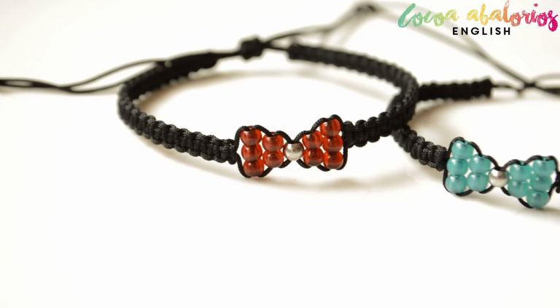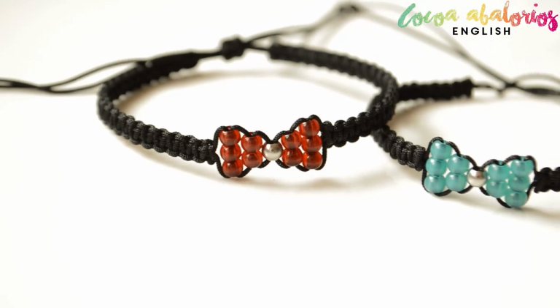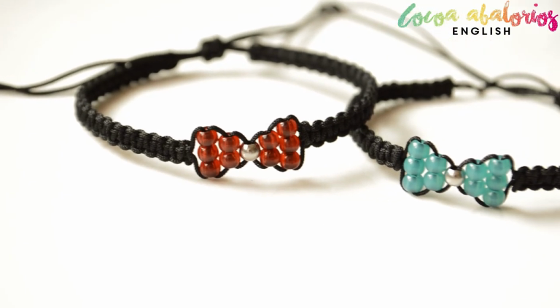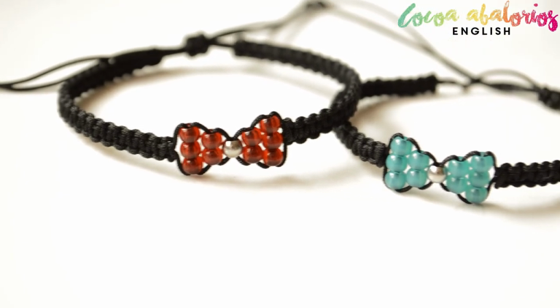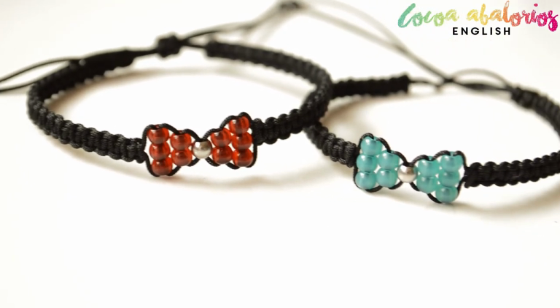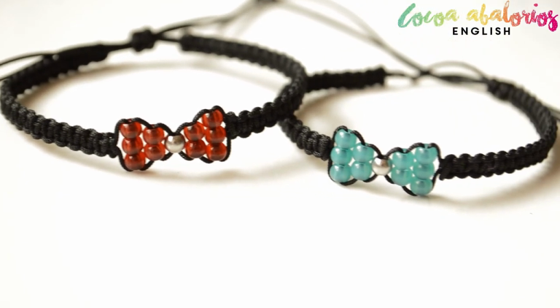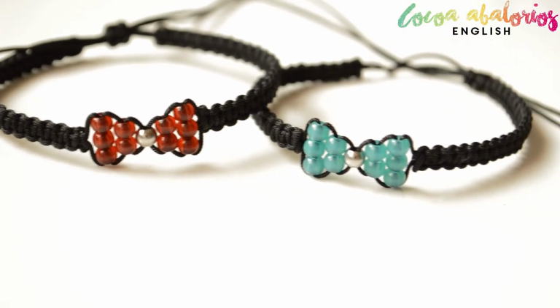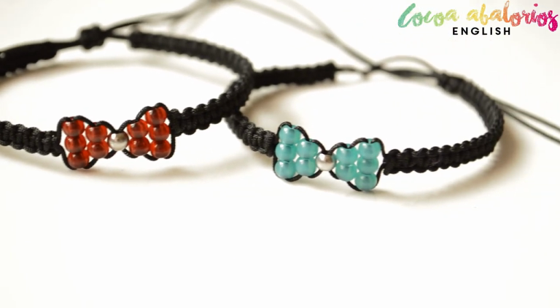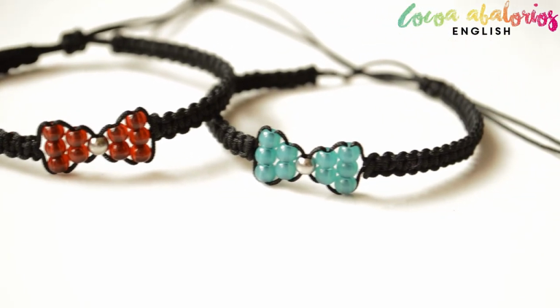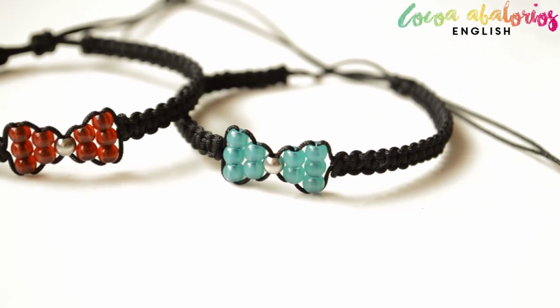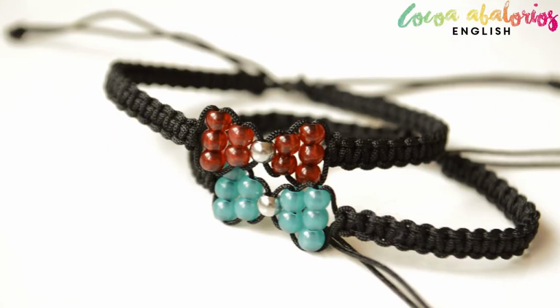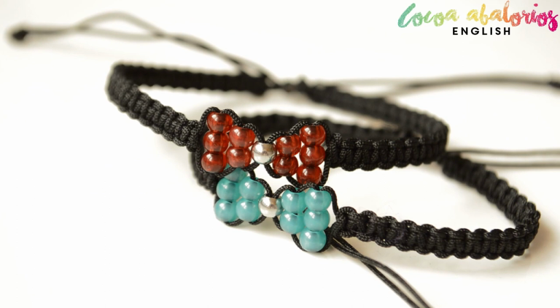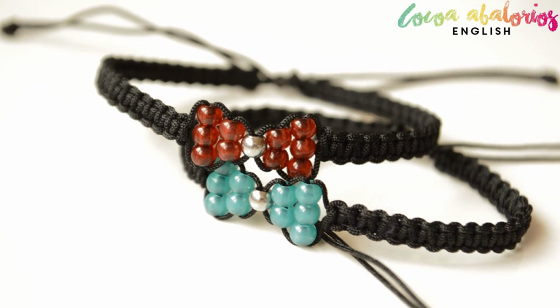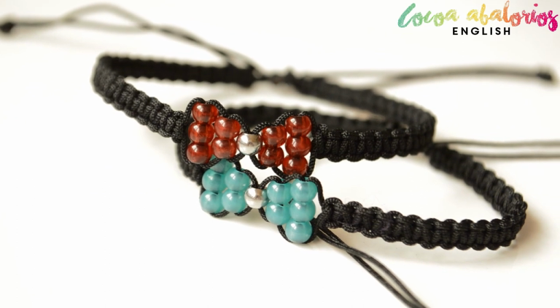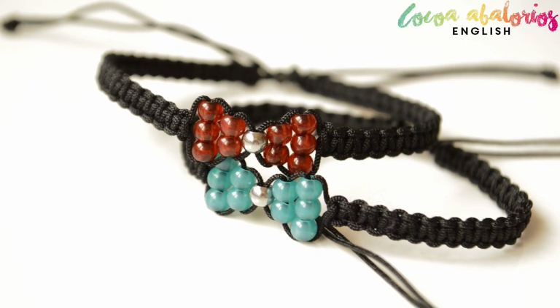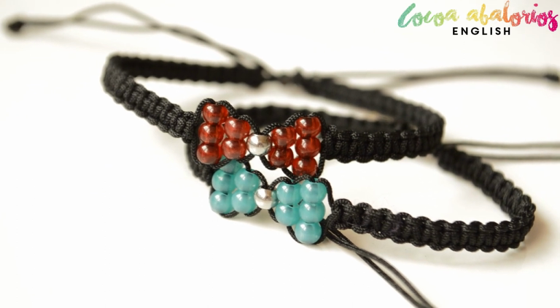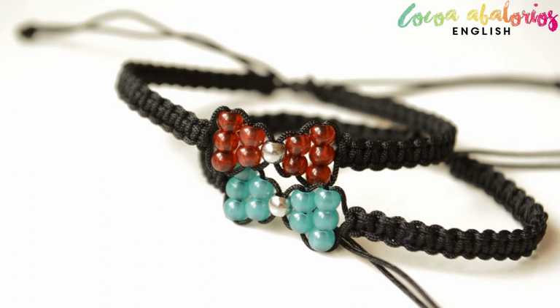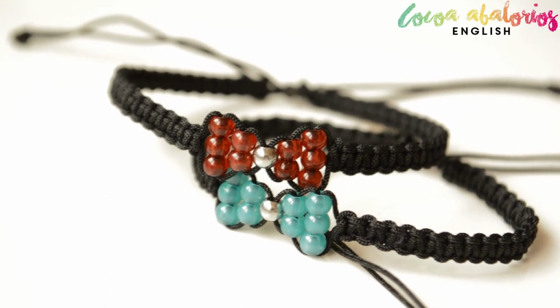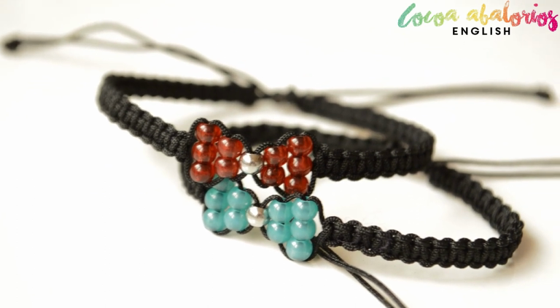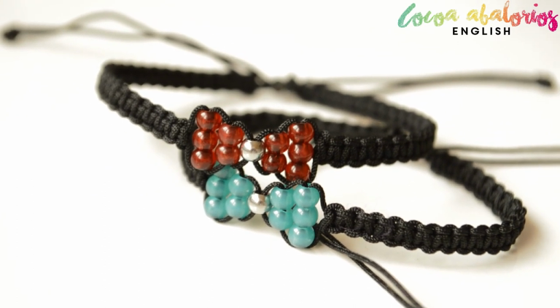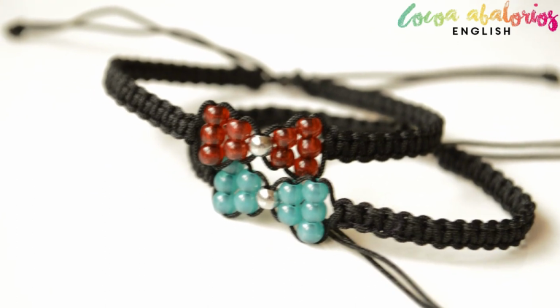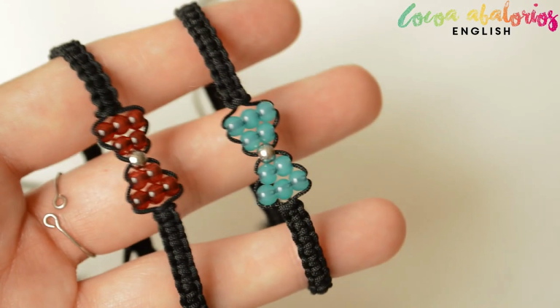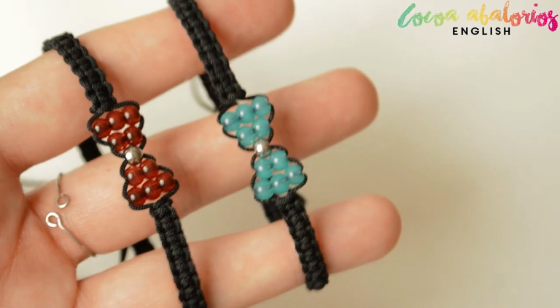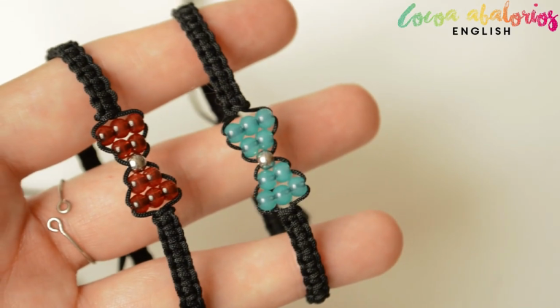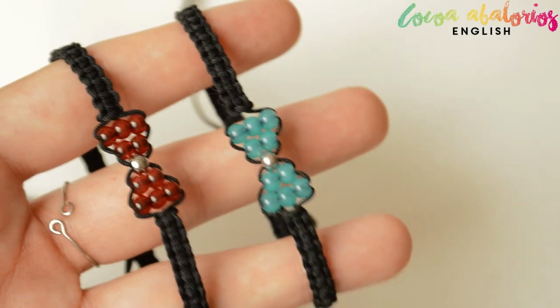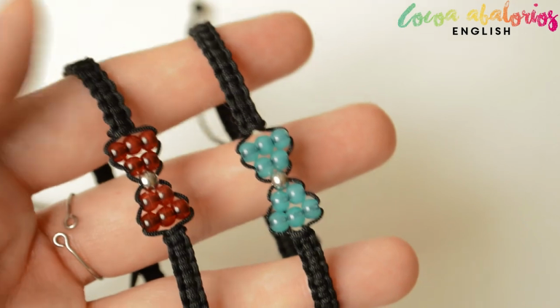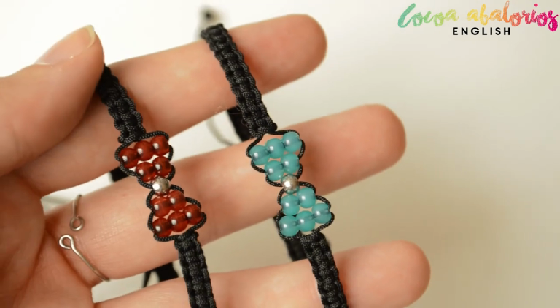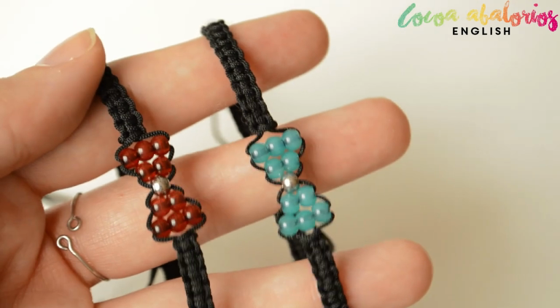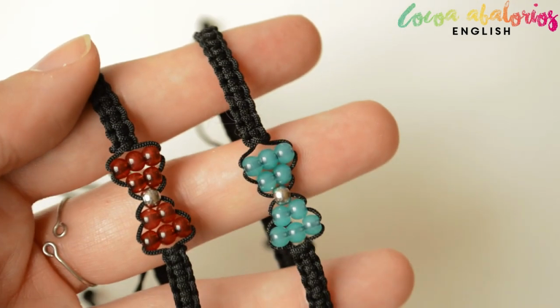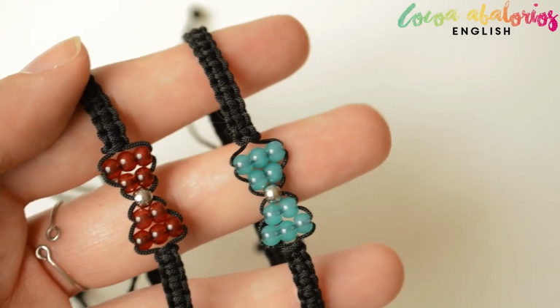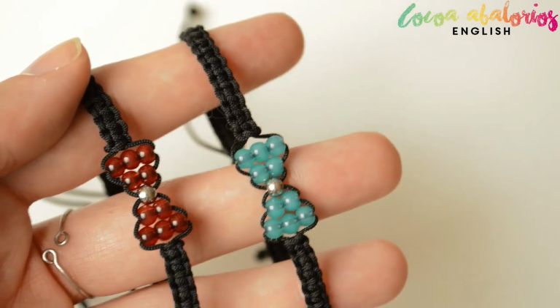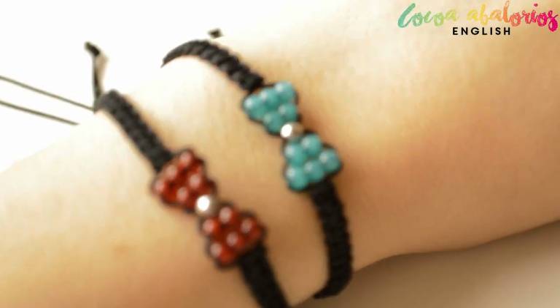Hi guys, how are you all doing? I am Laura and today we're making these bow bracelets. They are very fun and easy to make and can be a very nice gift for your friends and family.